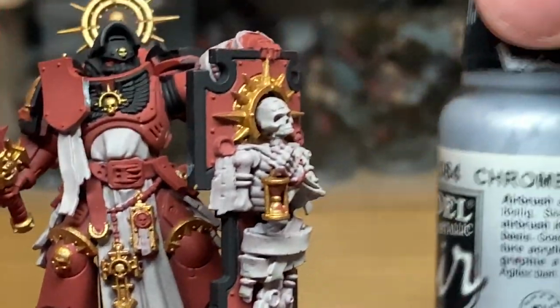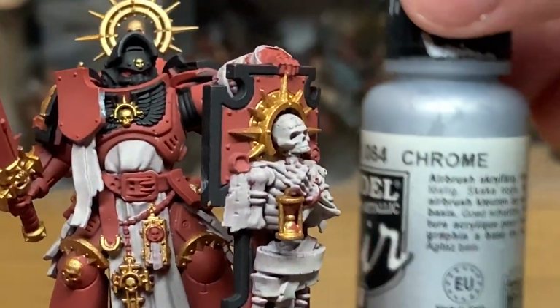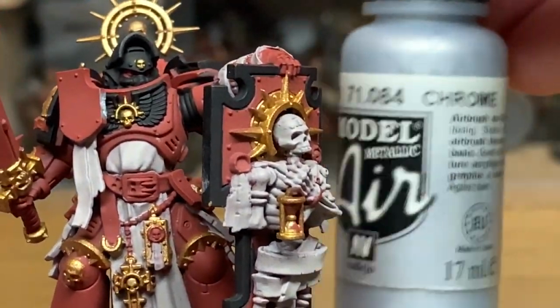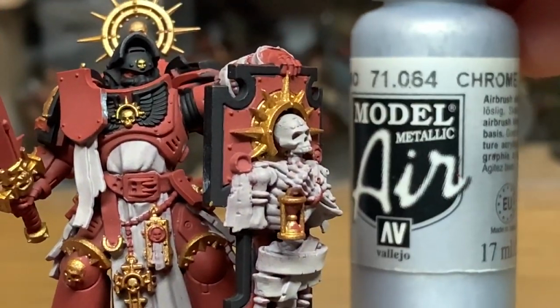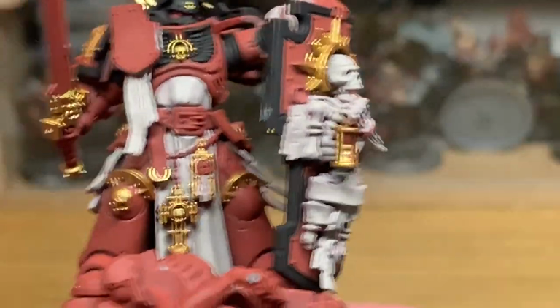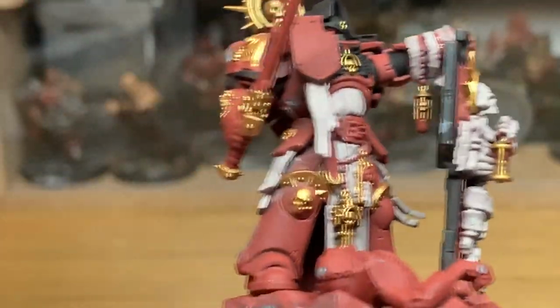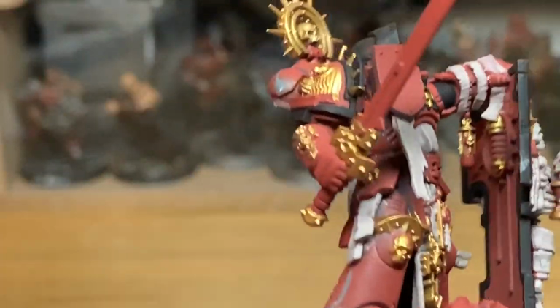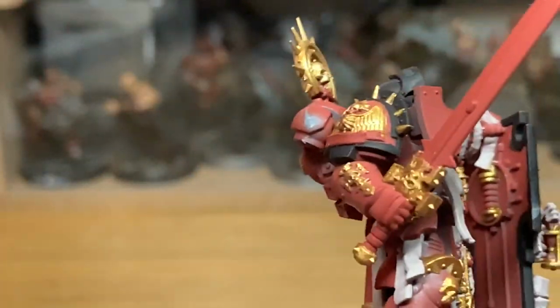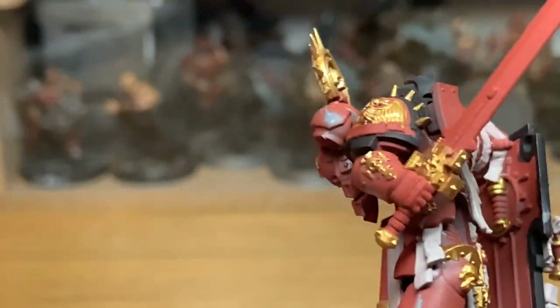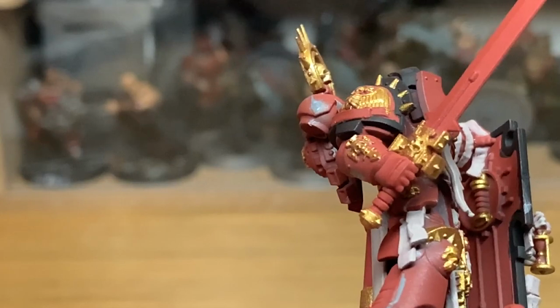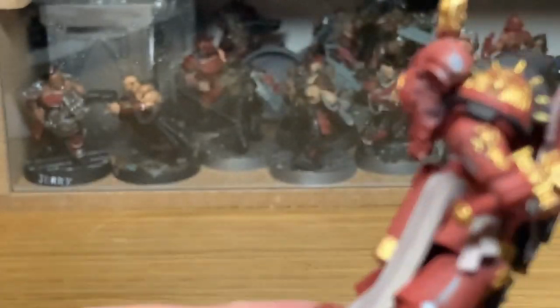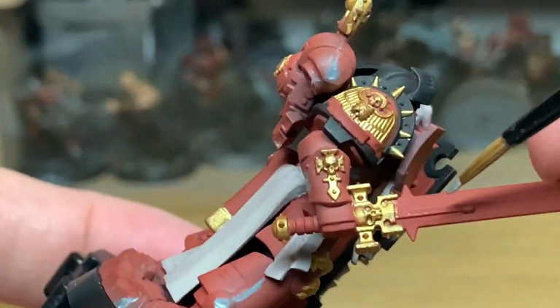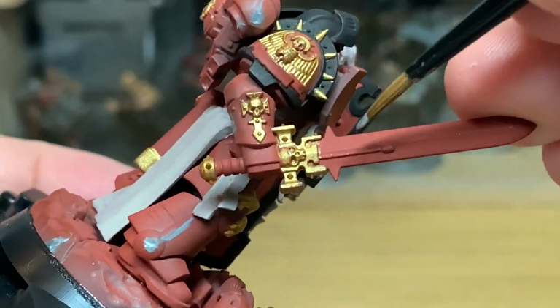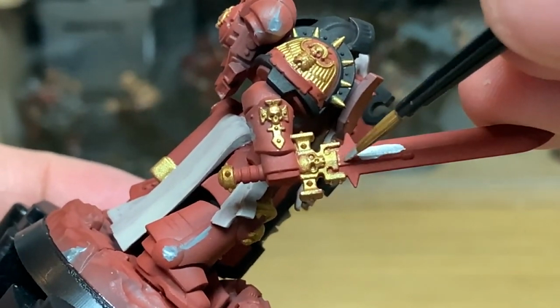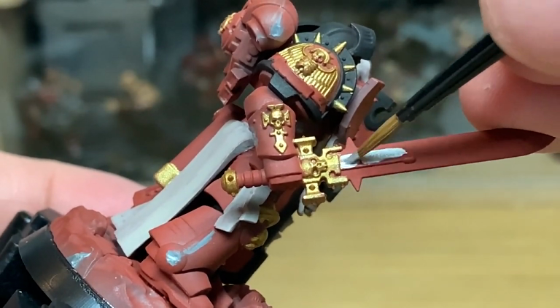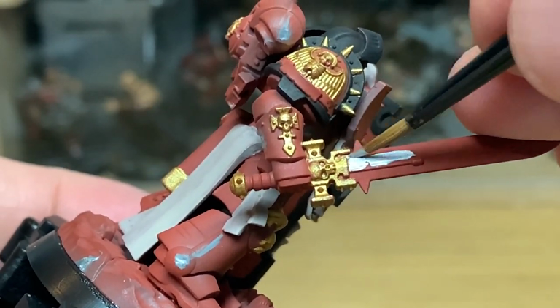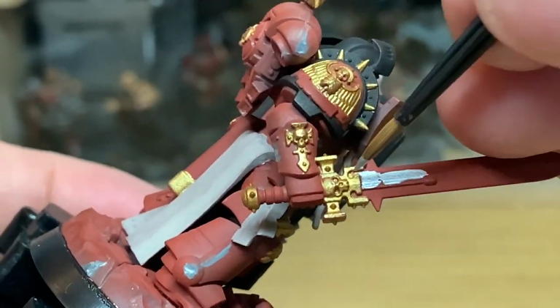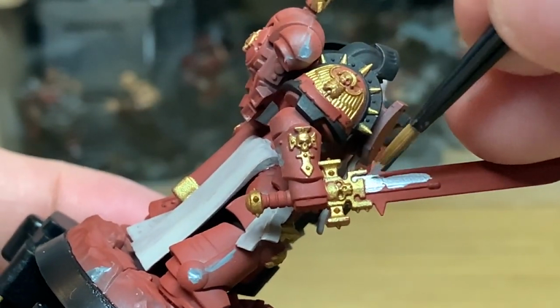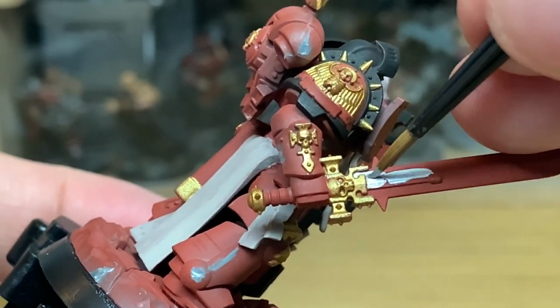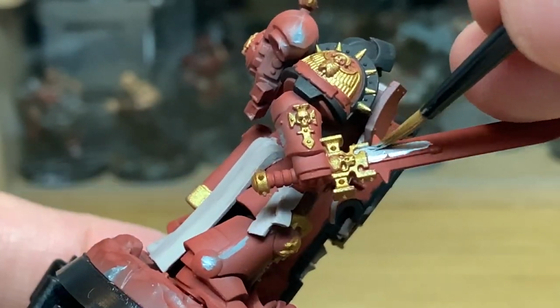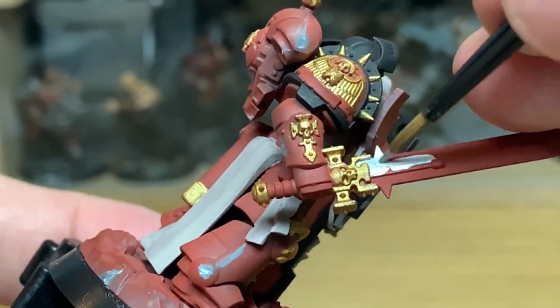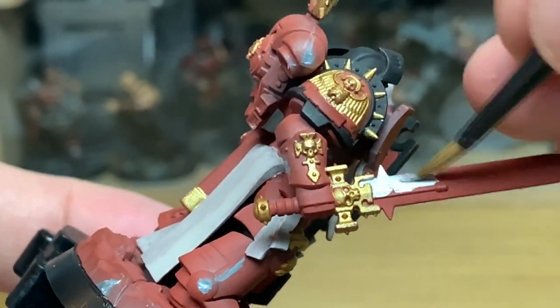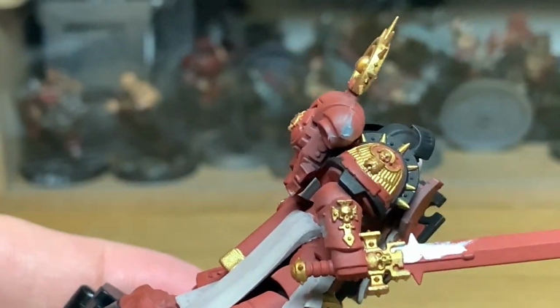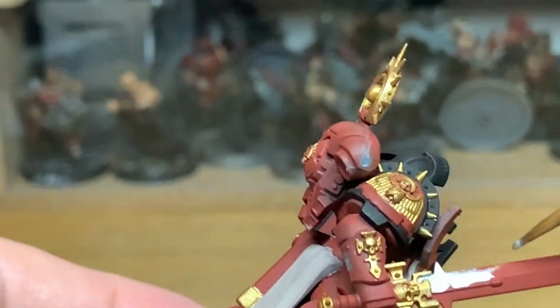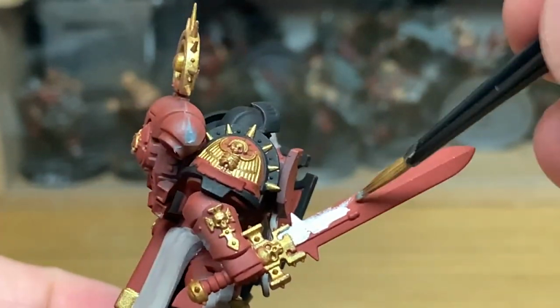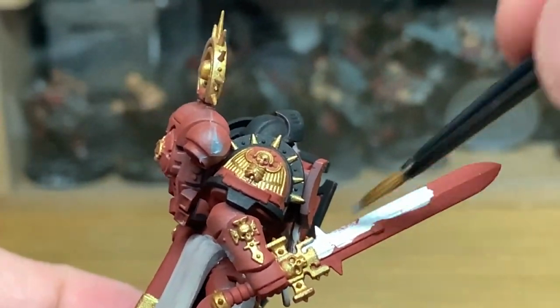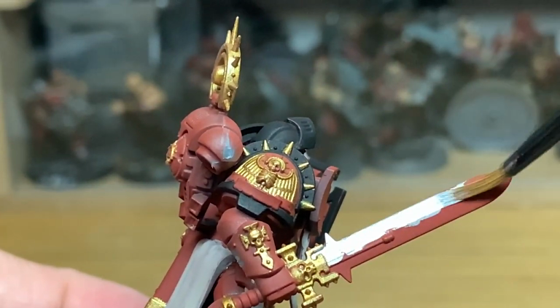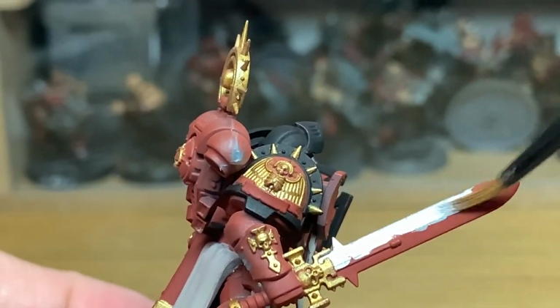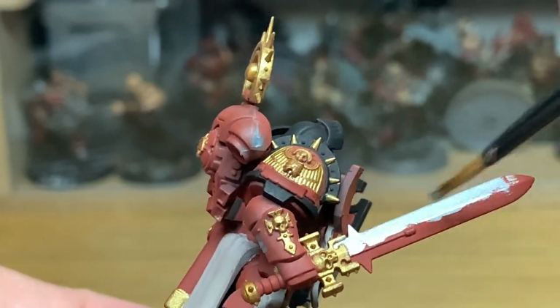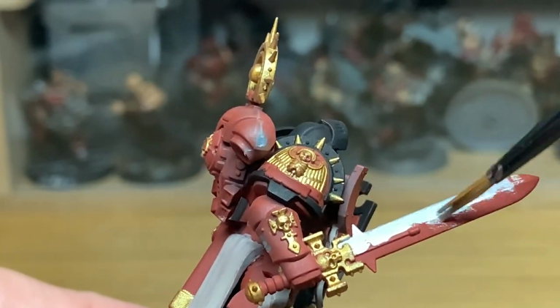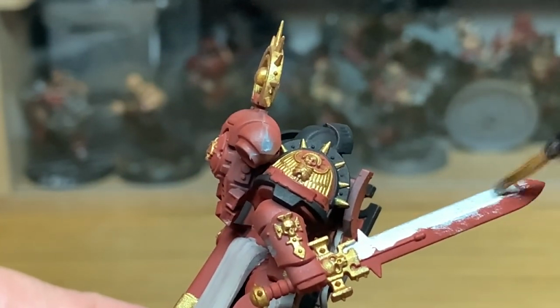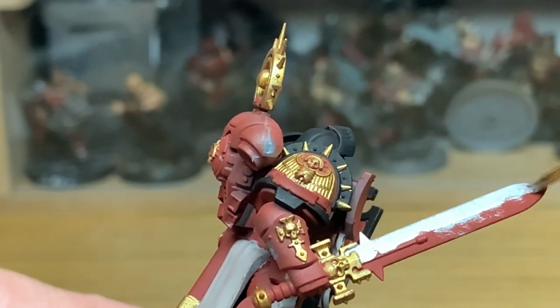So with all that colour done, I'm going to move on to Vallejo Model Chrome. We're going to be using this to paint the blade of his sword. We're also going to be using it to paint the rosaries, which he's got around his hand and also around his waist.